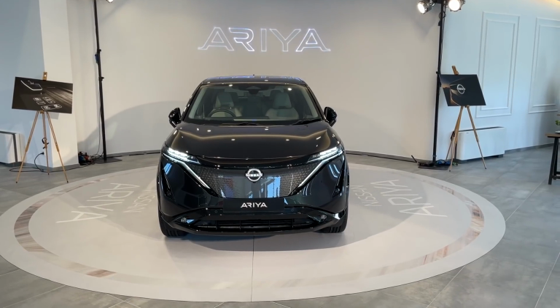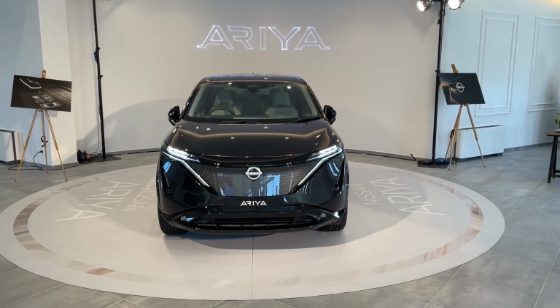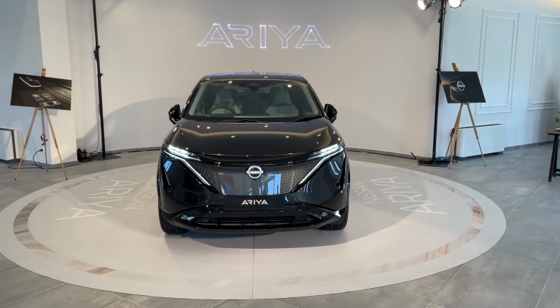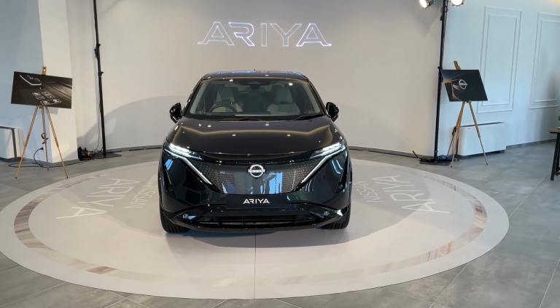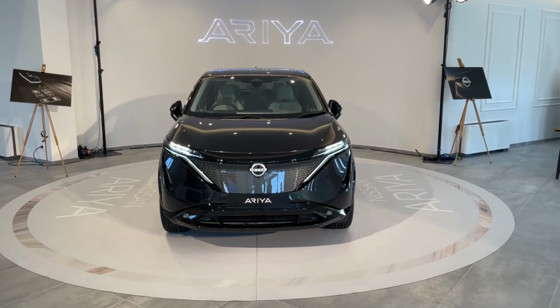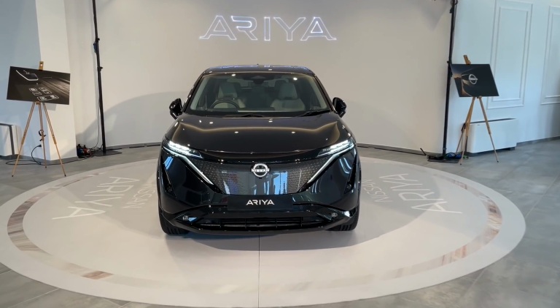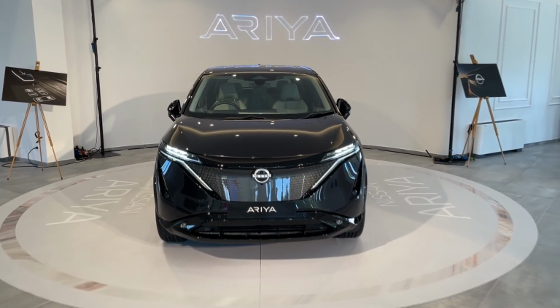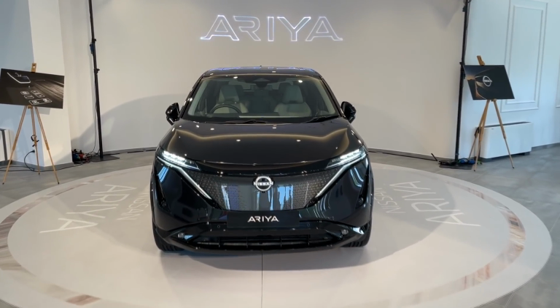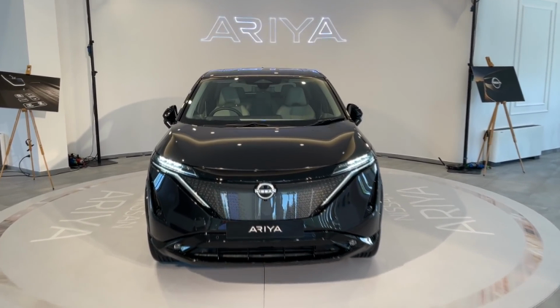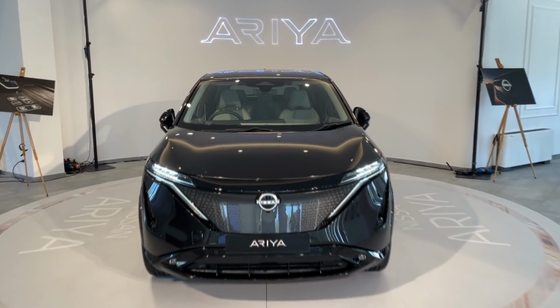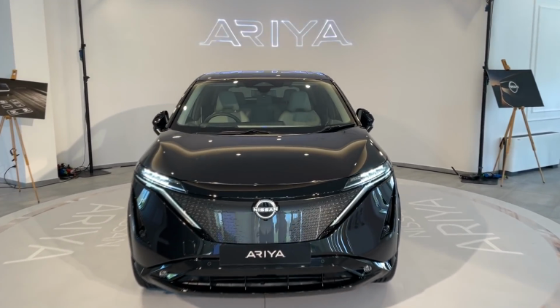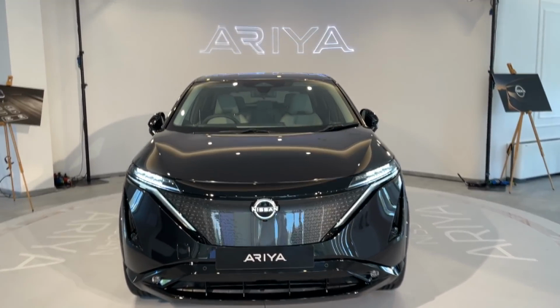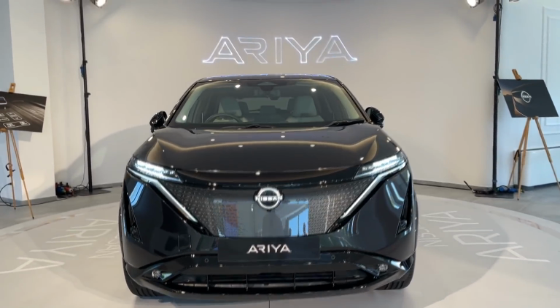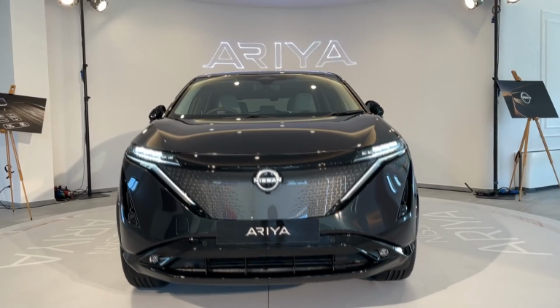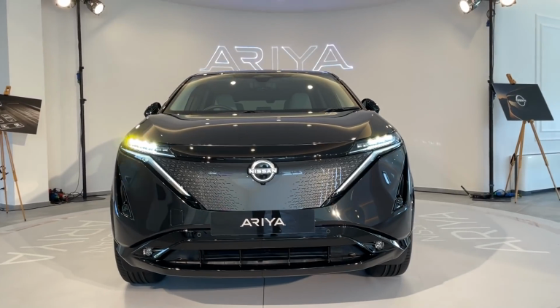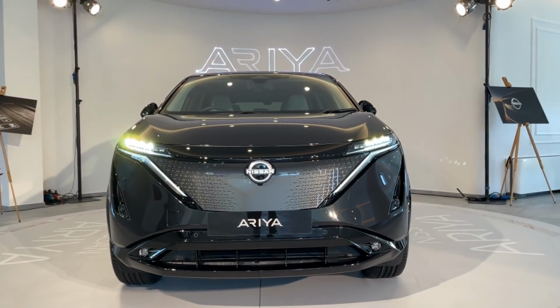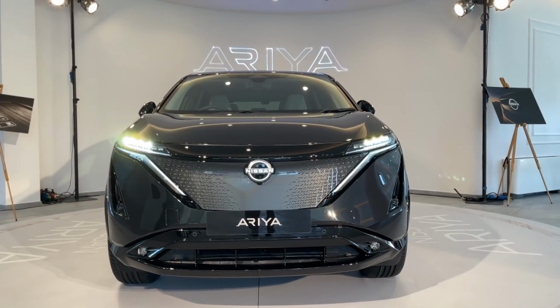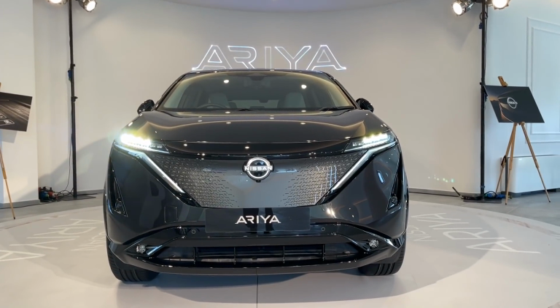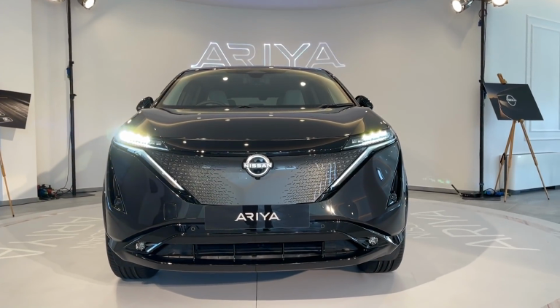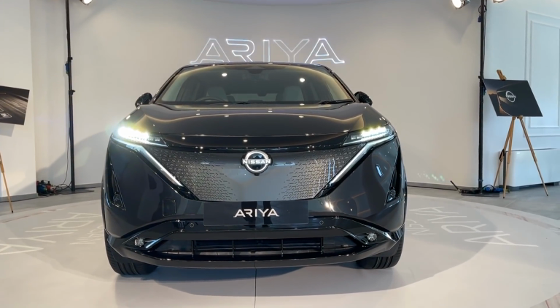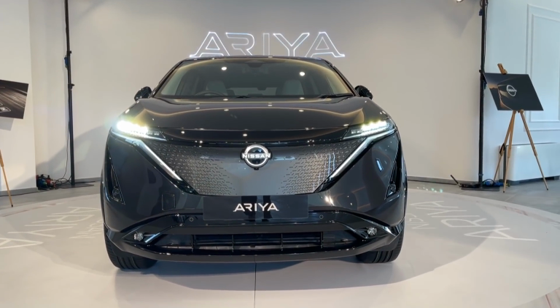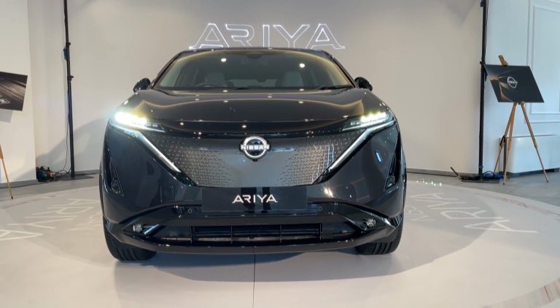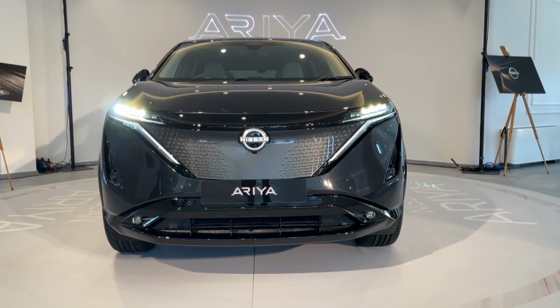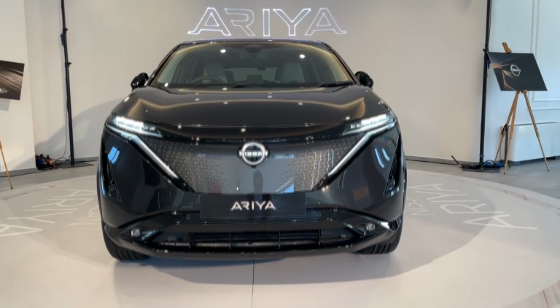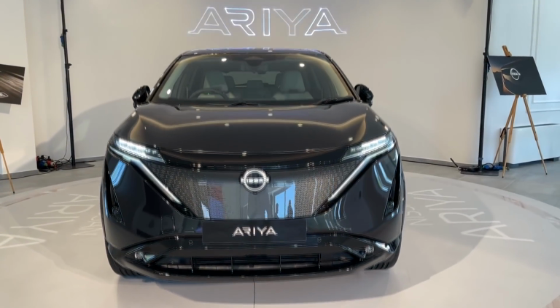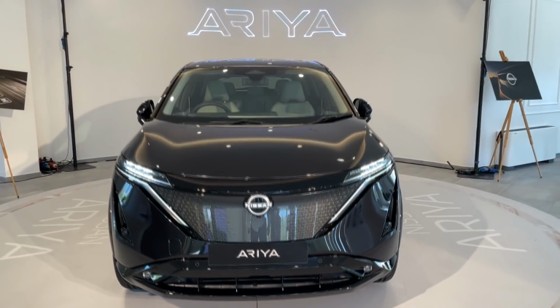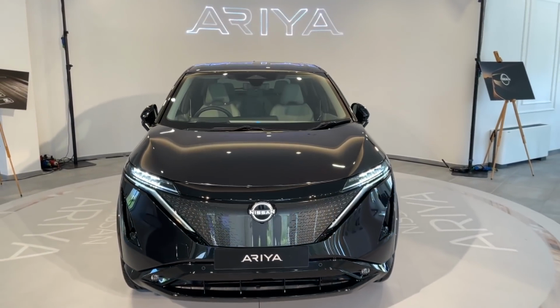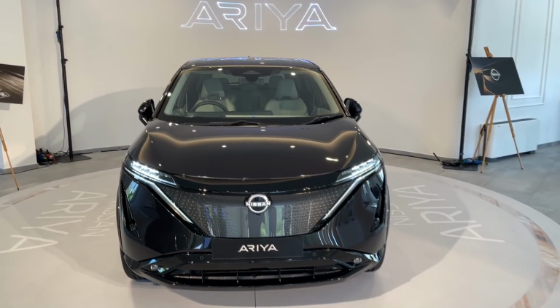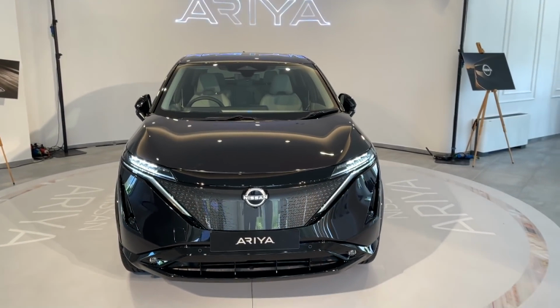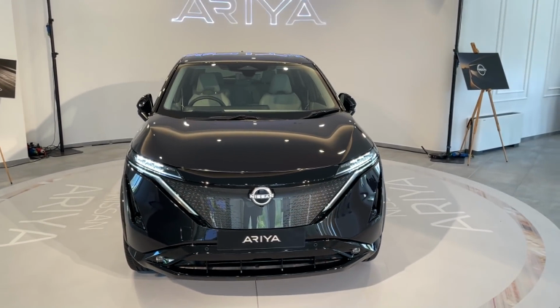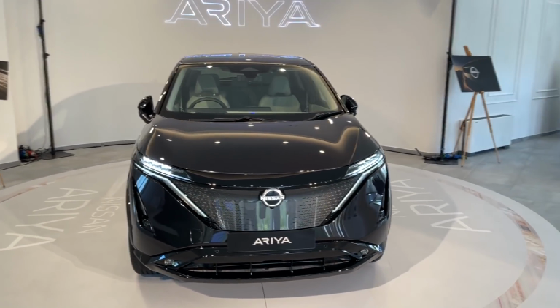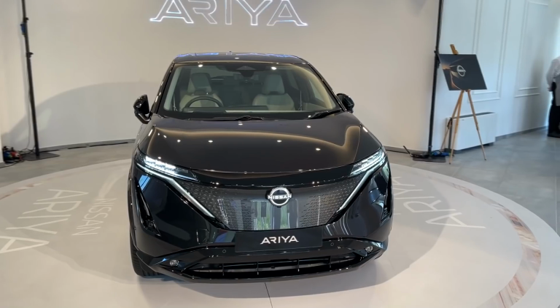Hello guys, welcome back to the channel. Welcome back to this special studio in Zagreb where Nissan has invited me to film the all-new Ariya.